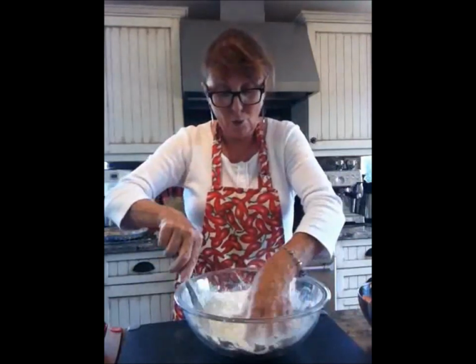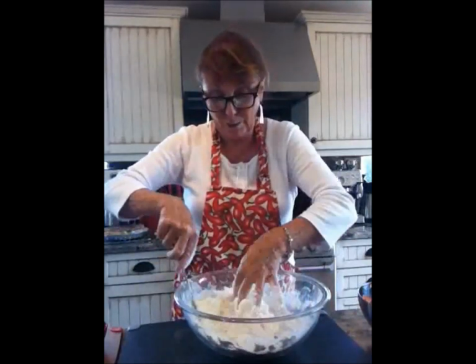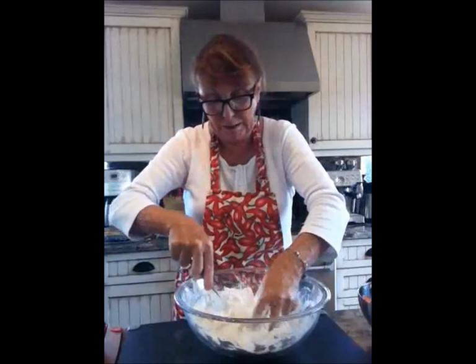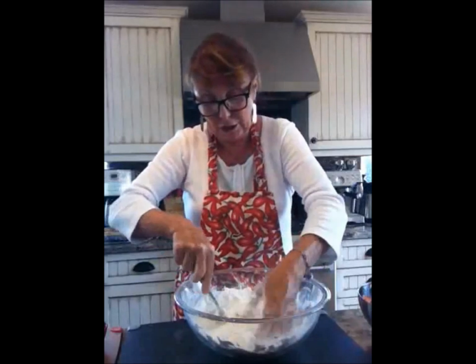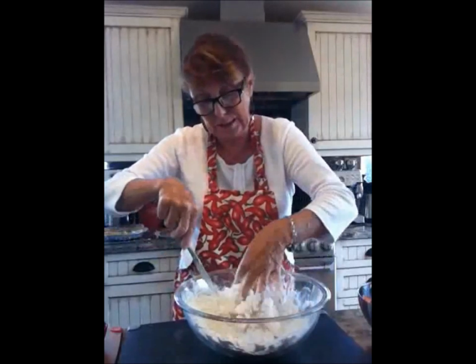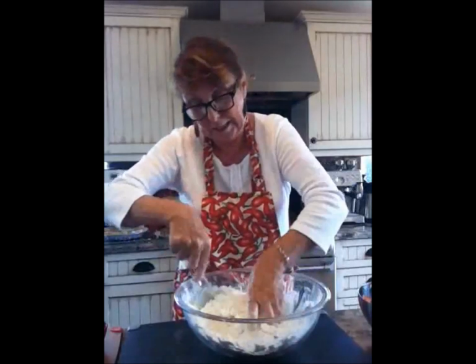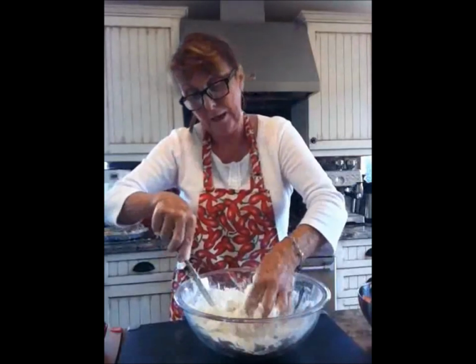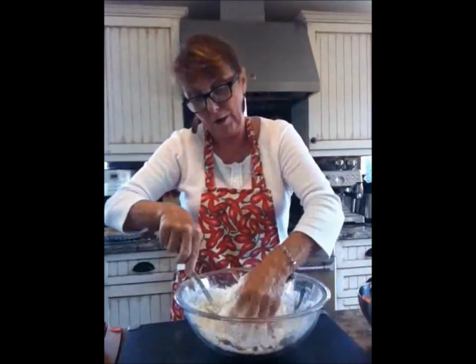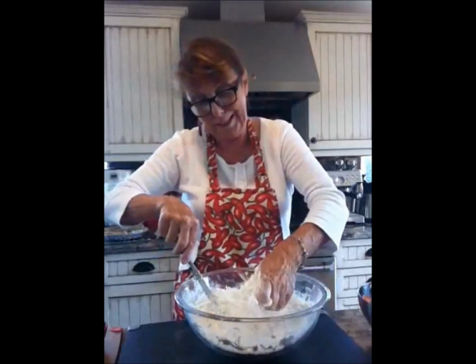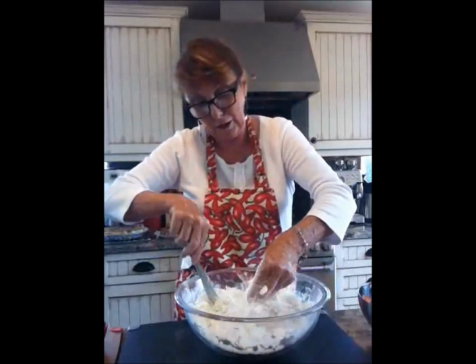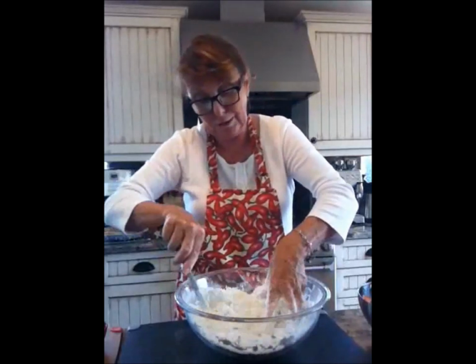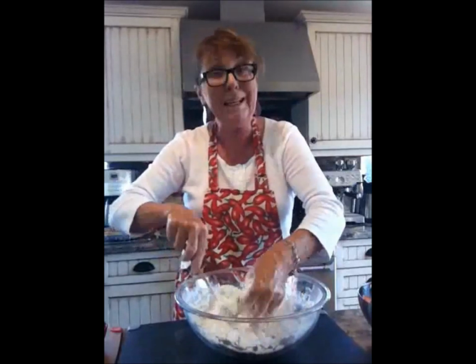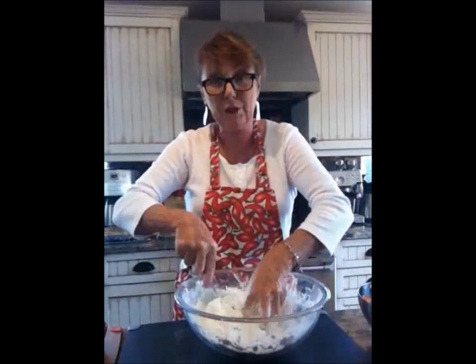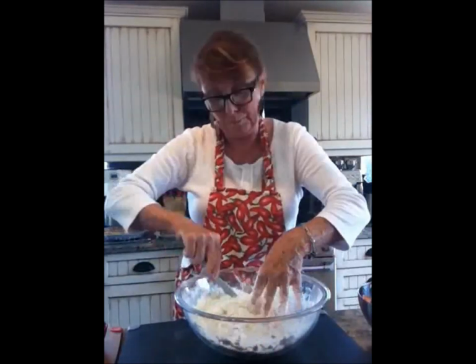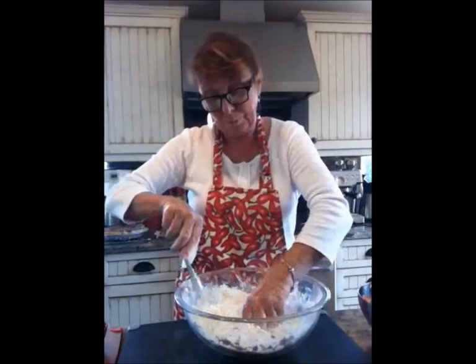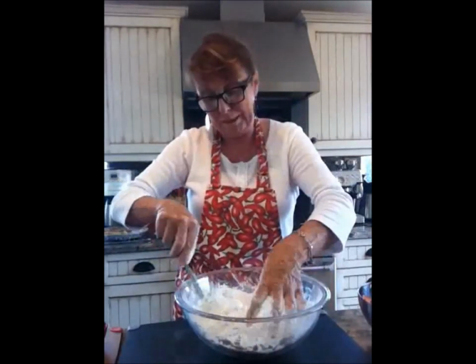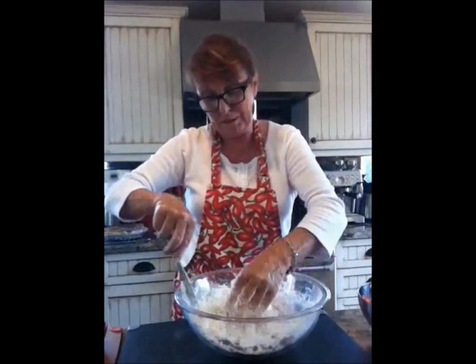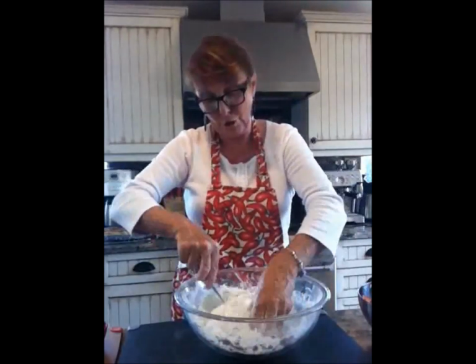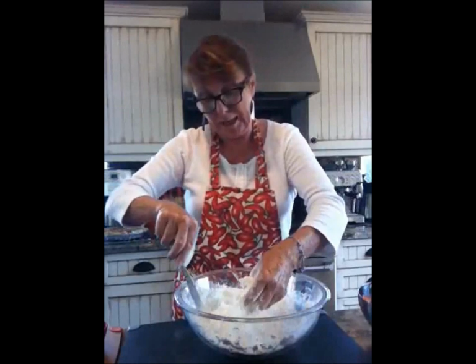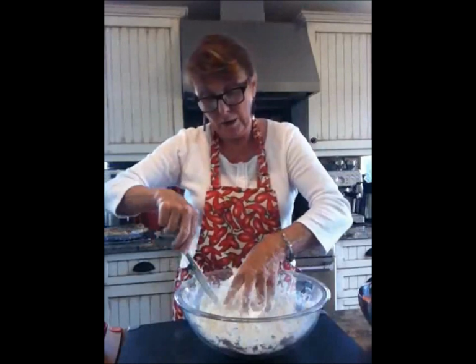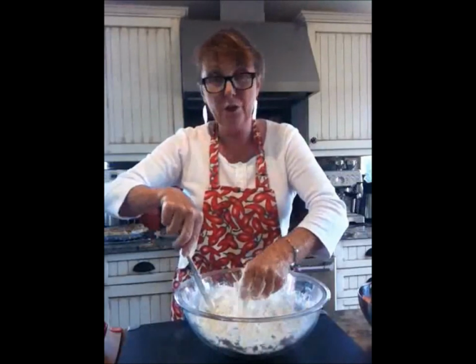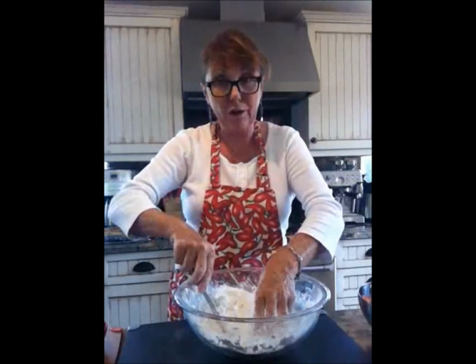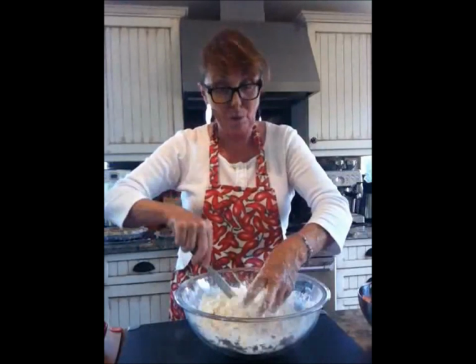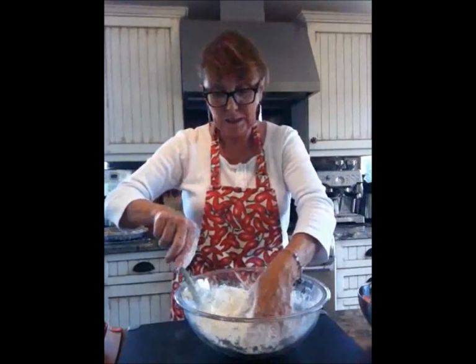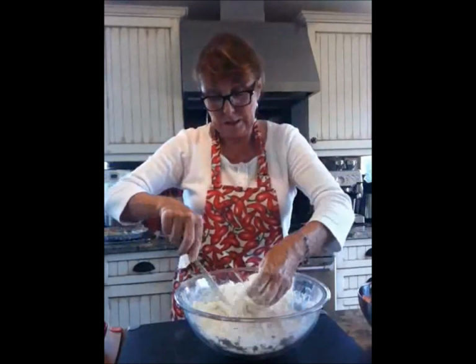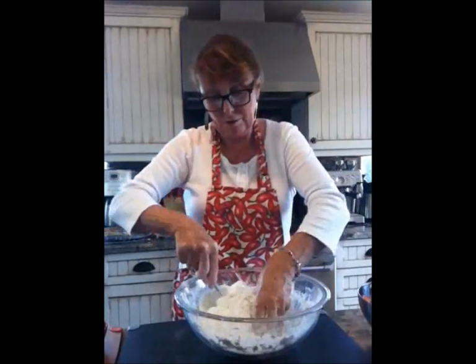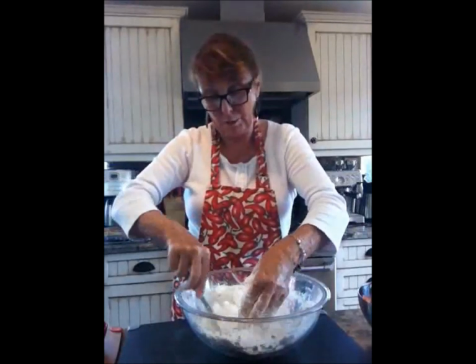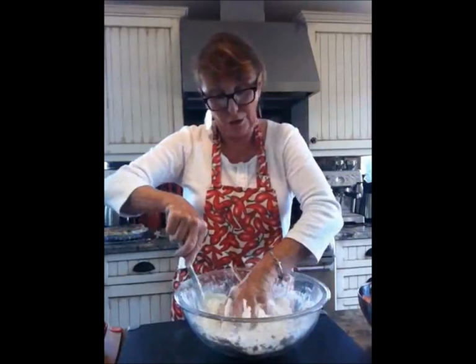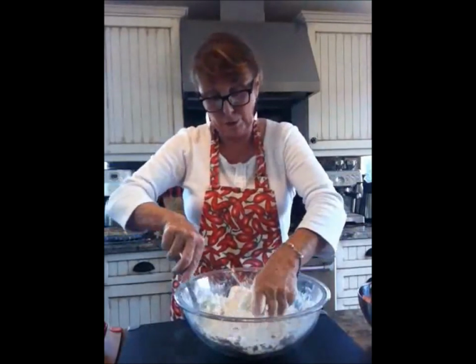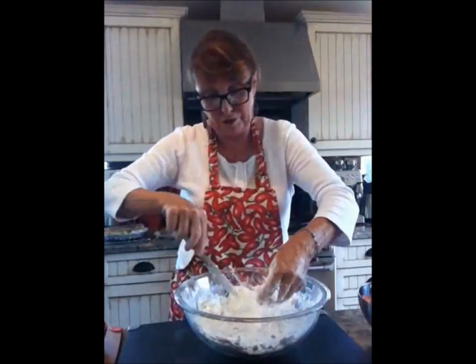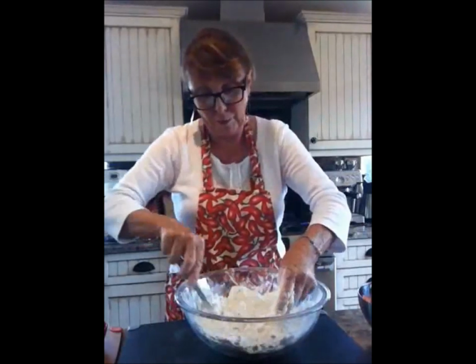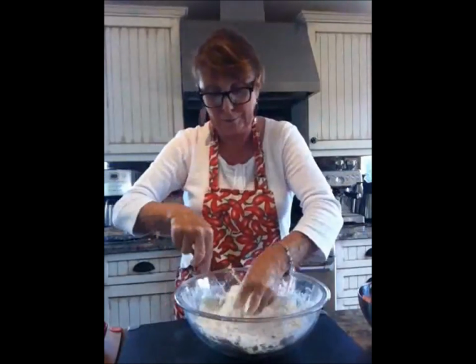You want to bring this to a state where it is called mealy, which means big lumps of shortening. You can use lard if you want. This is an old vegetable shortening which works very well.